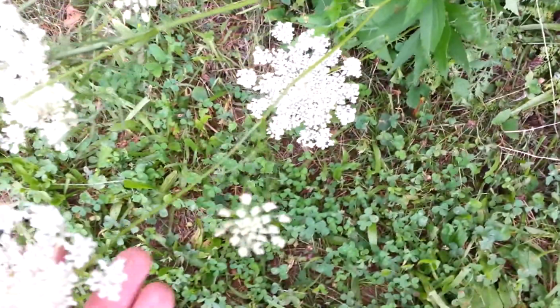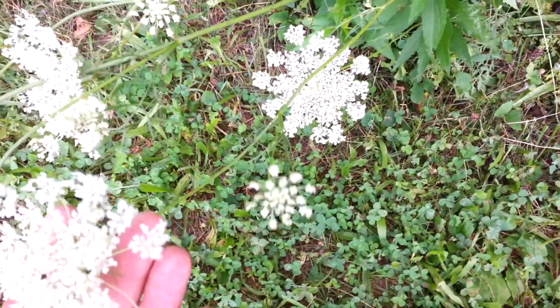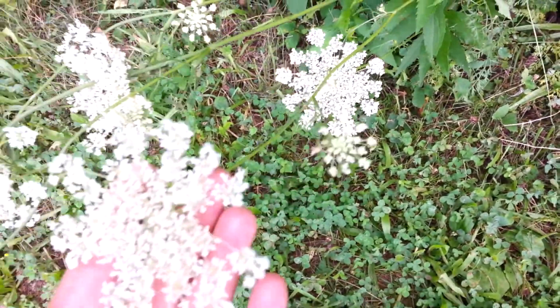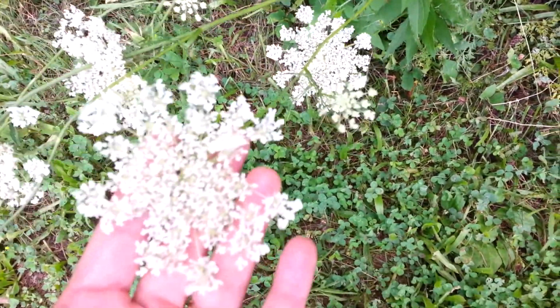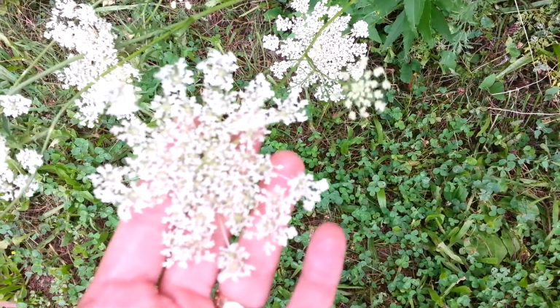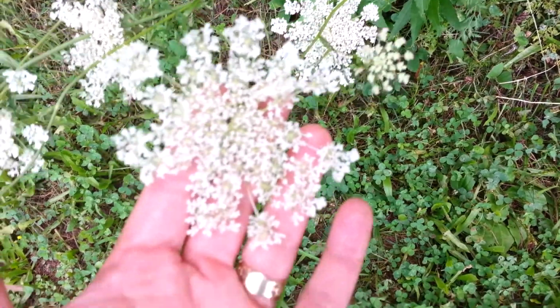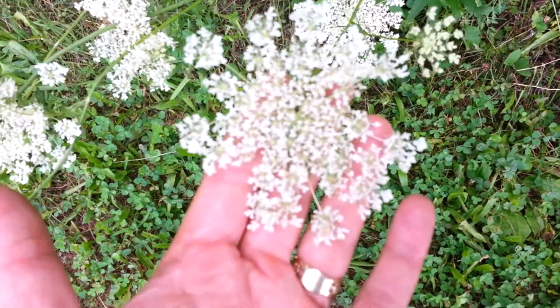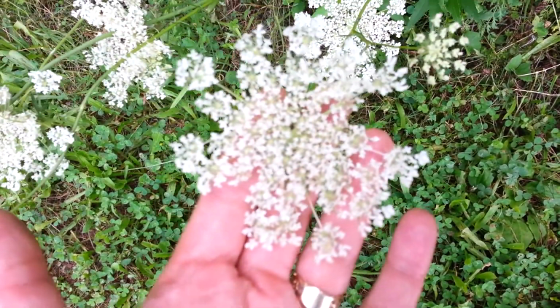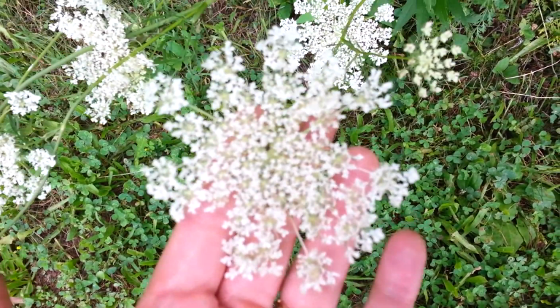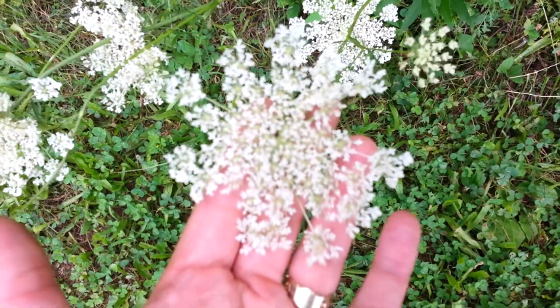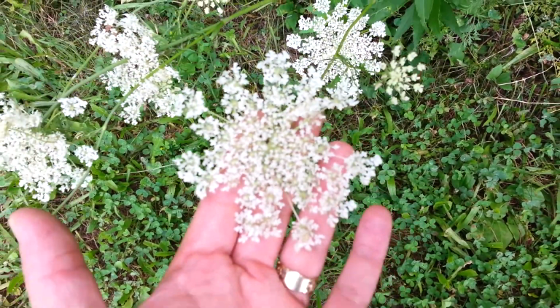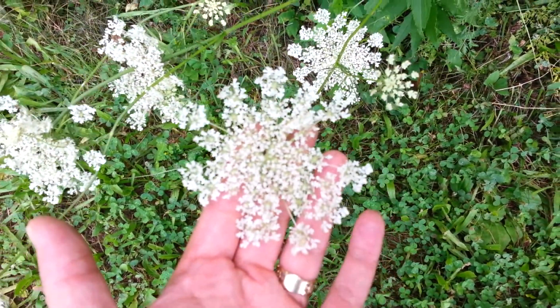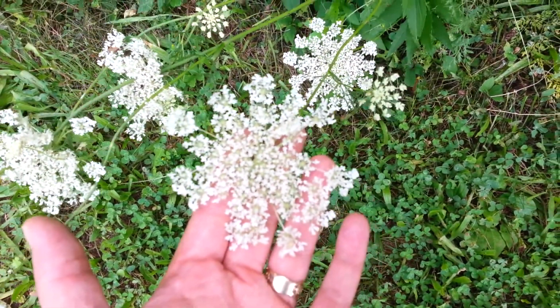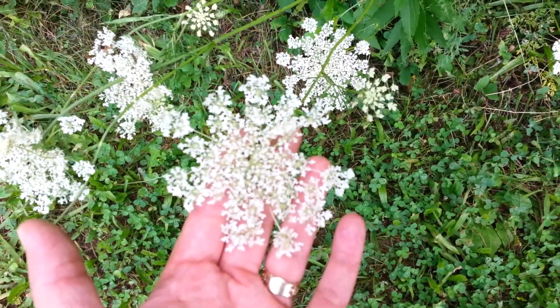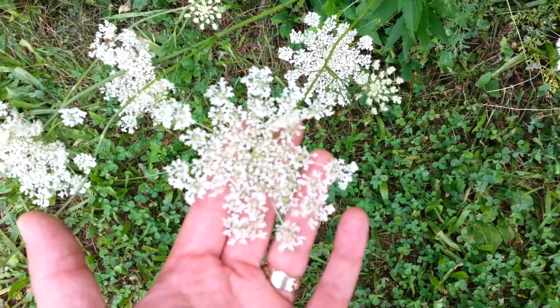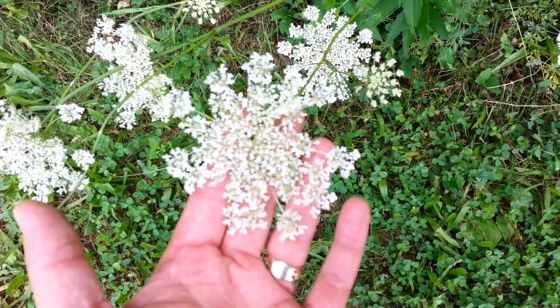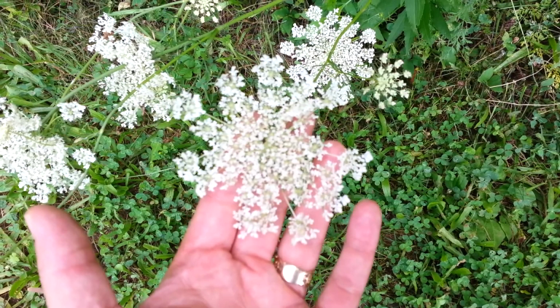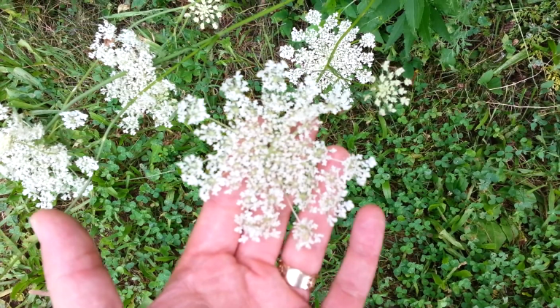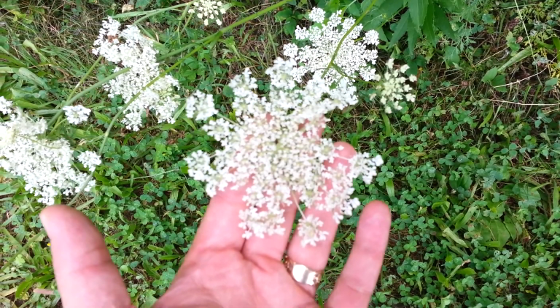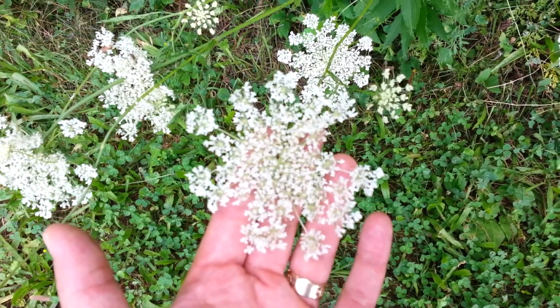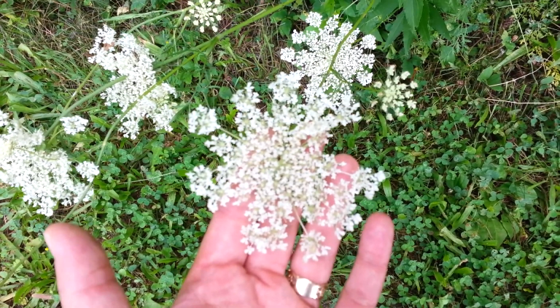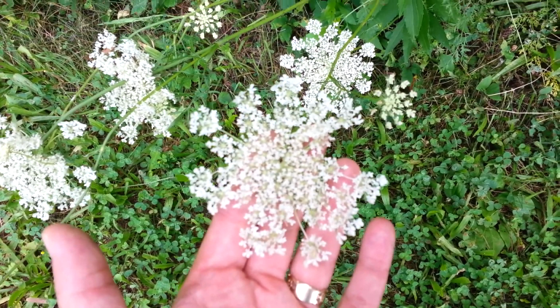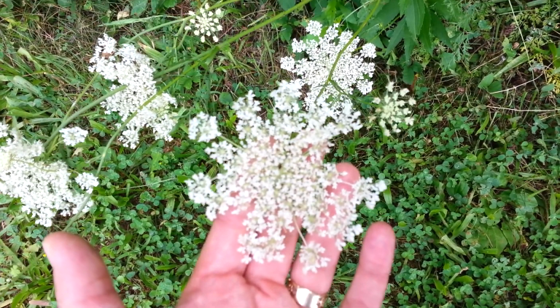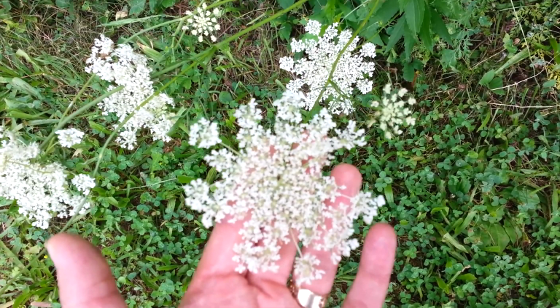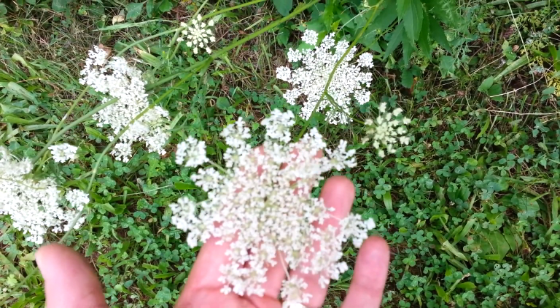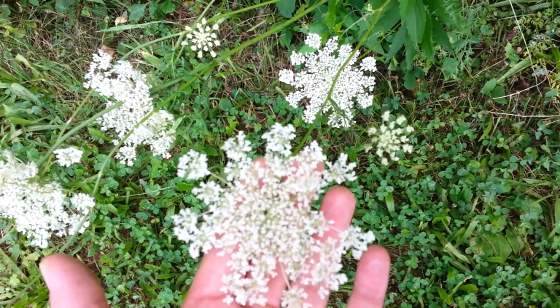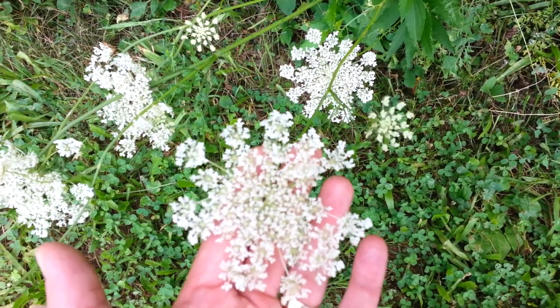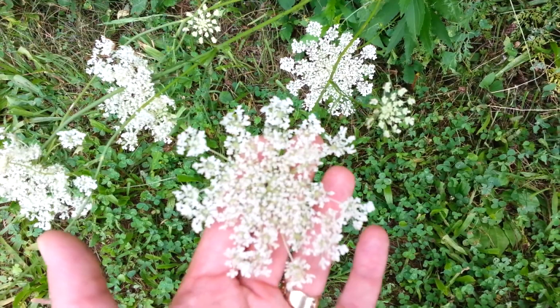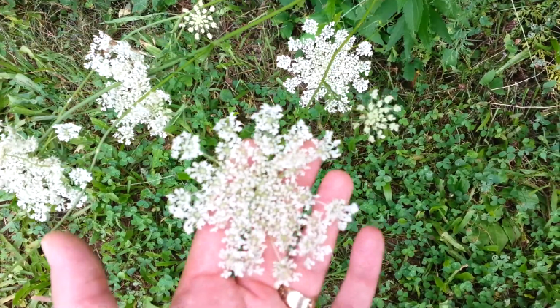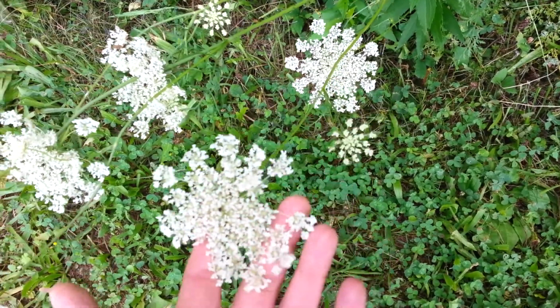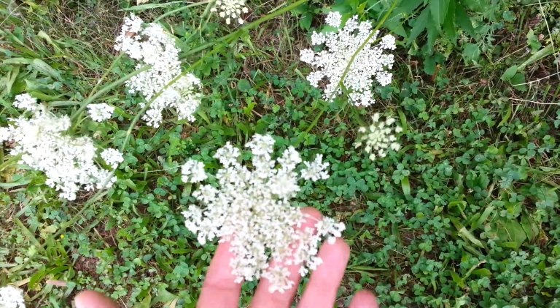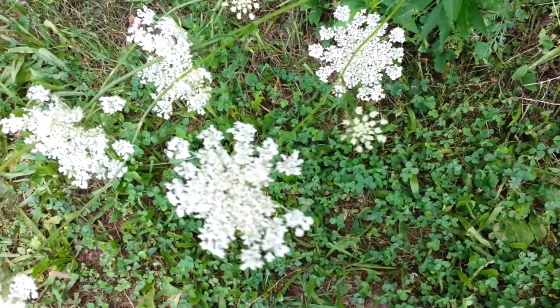Another identifying feature is the purple flower in the center of the umbel. Now this is not always there, so just have to be careful about that.